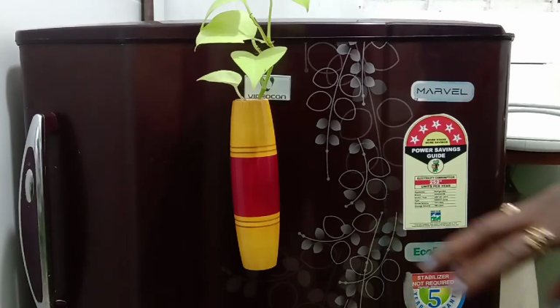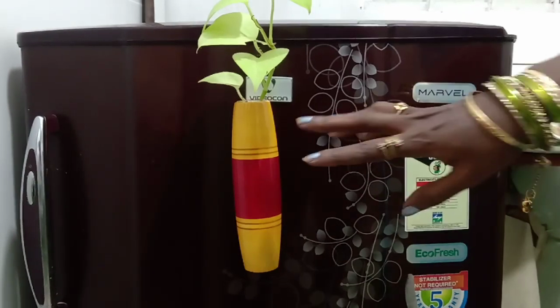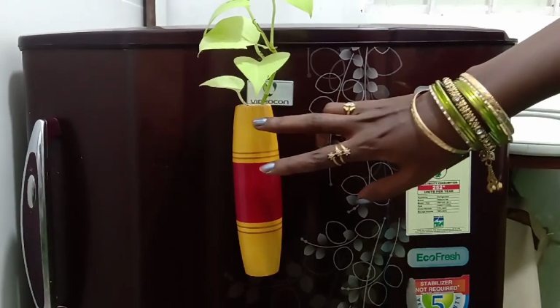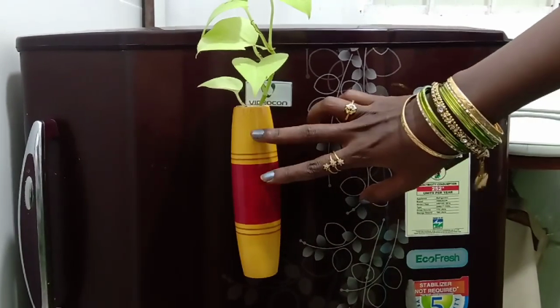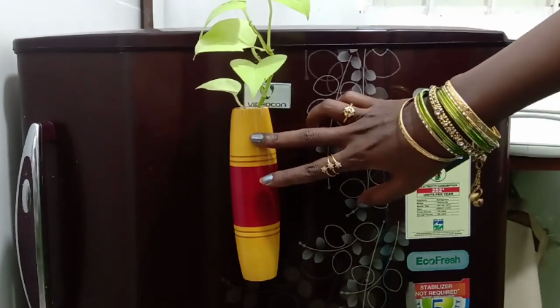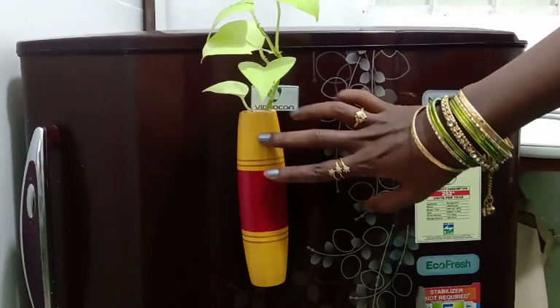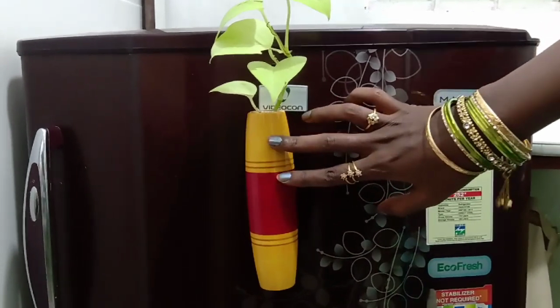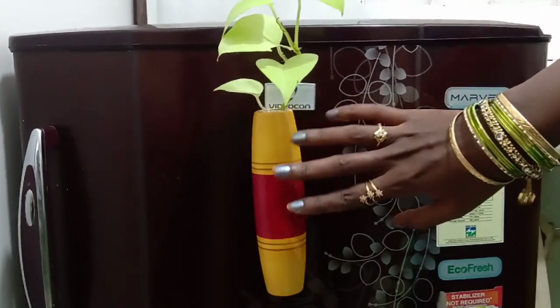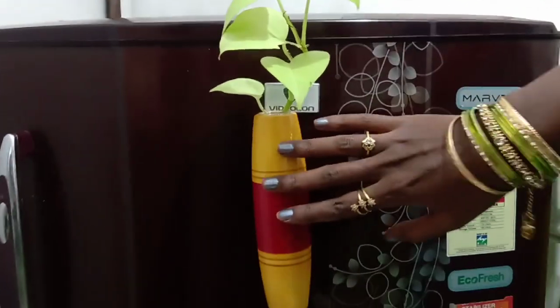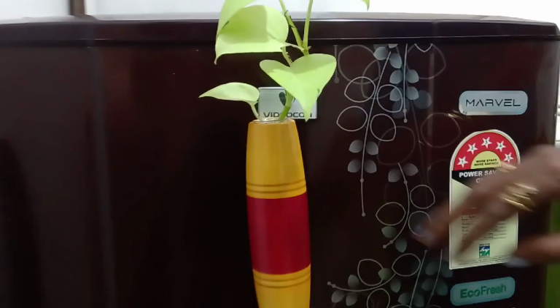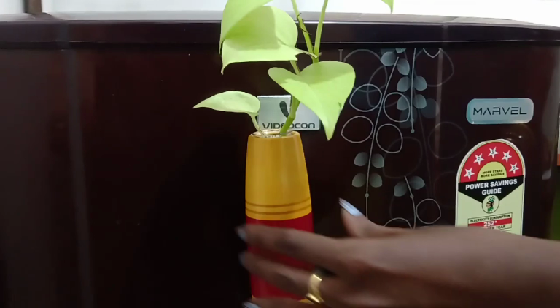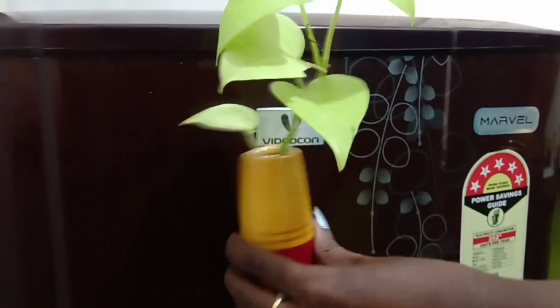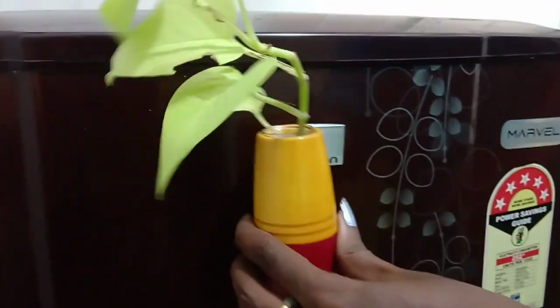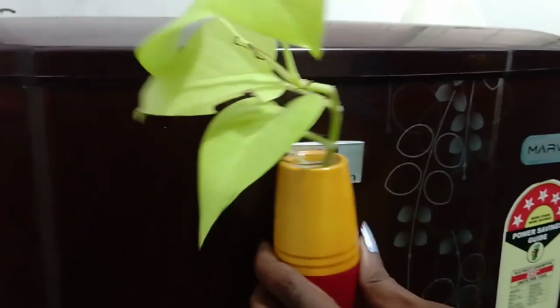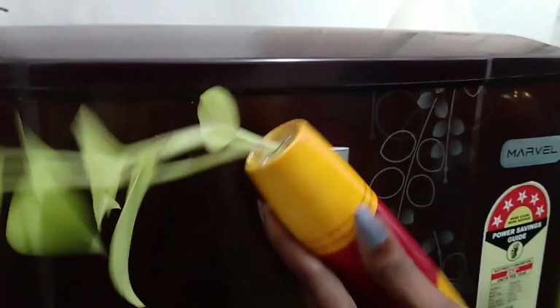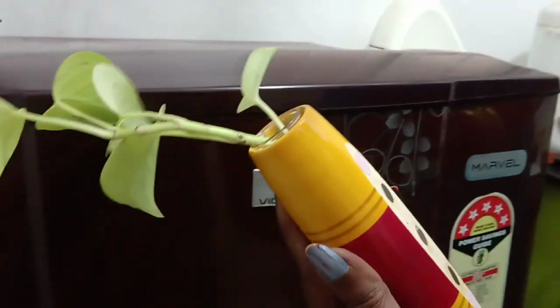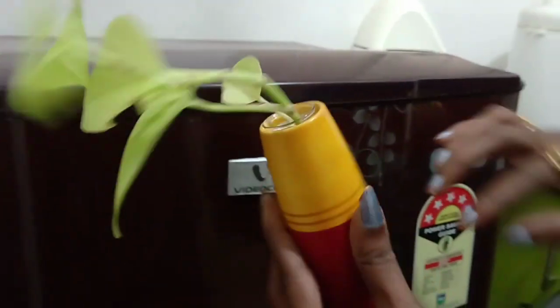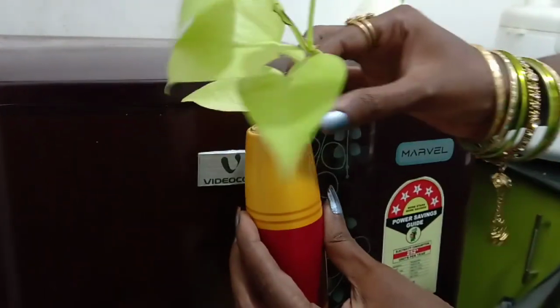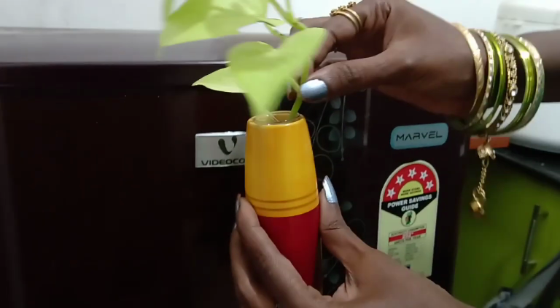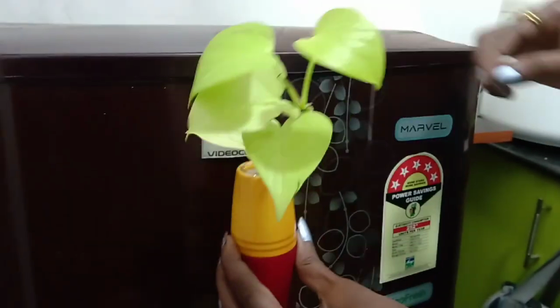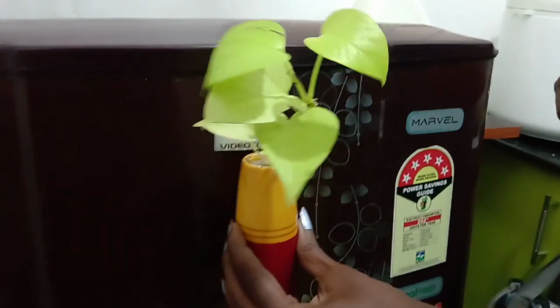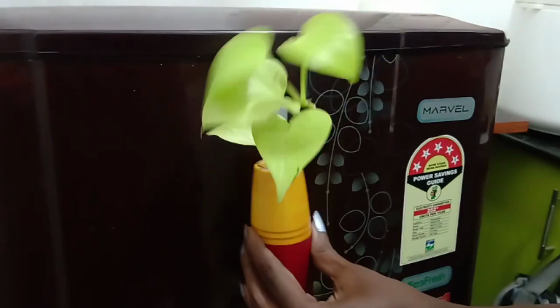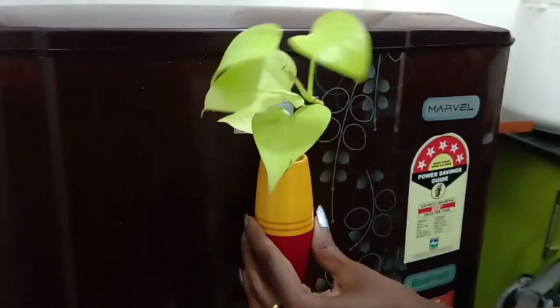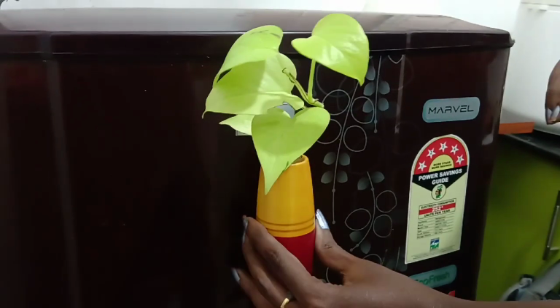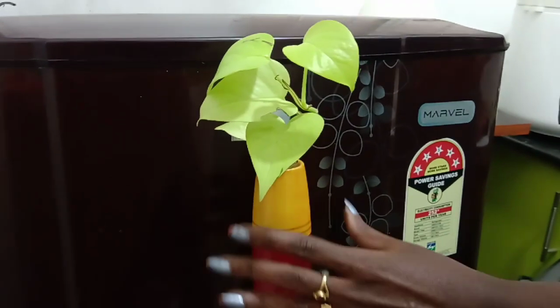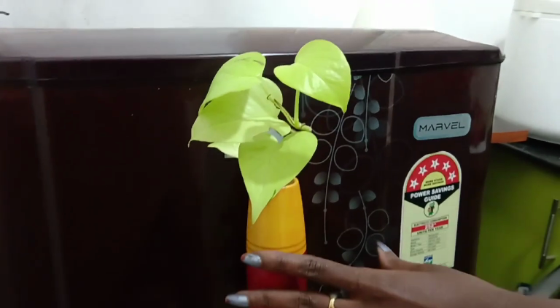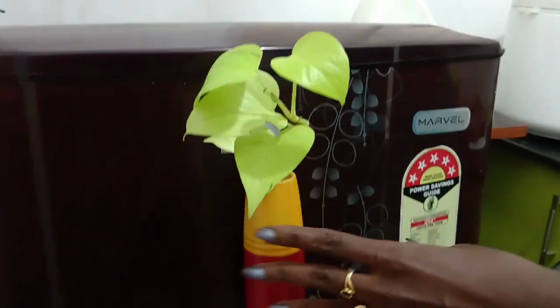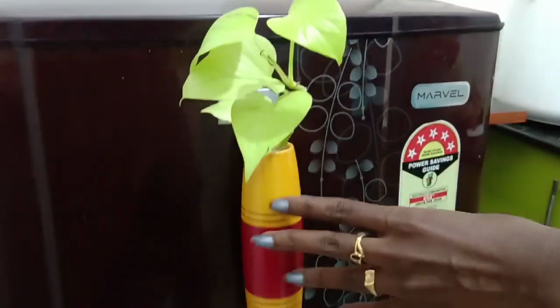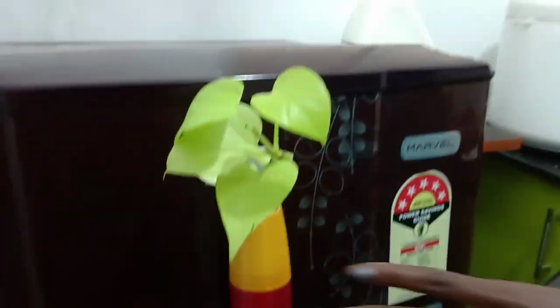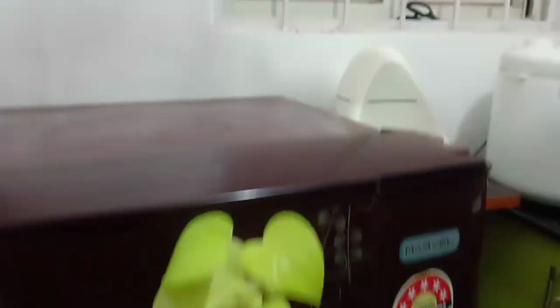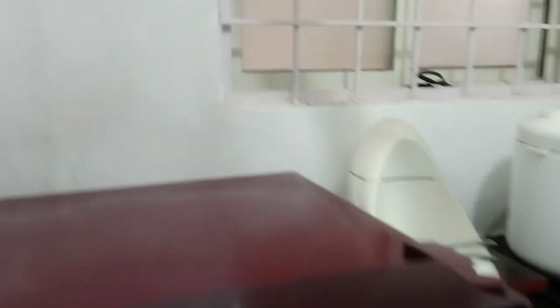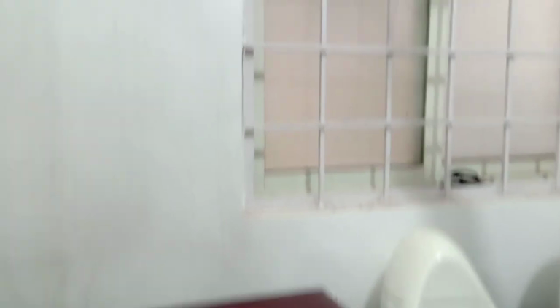Hi, welcome to Shimathis Kitchen. We are going to see a magnet plant. This is a wooden pot. This is a tube. You can use these plants in water.